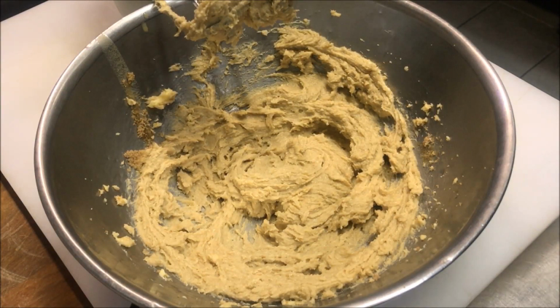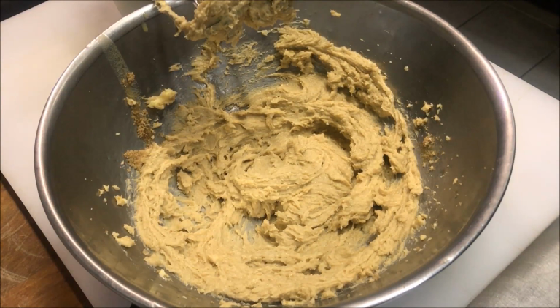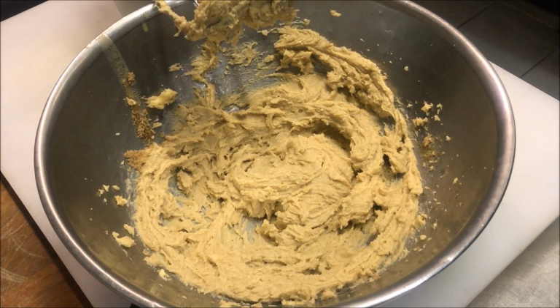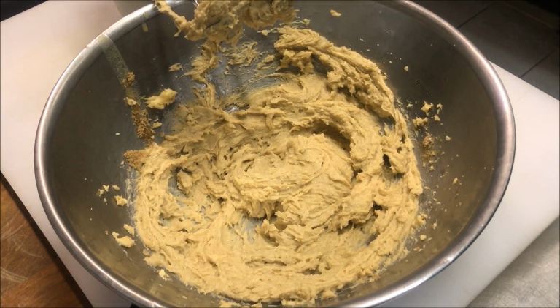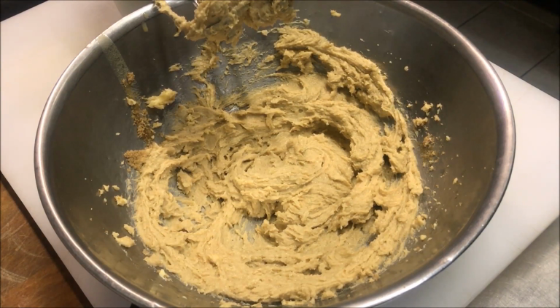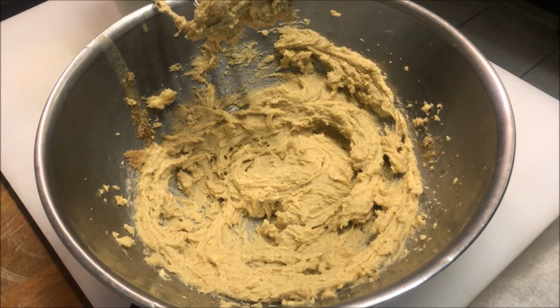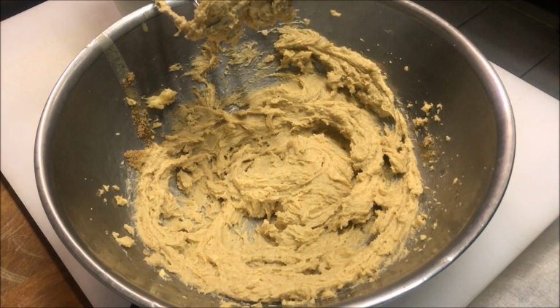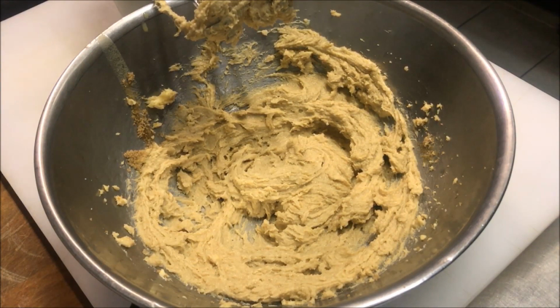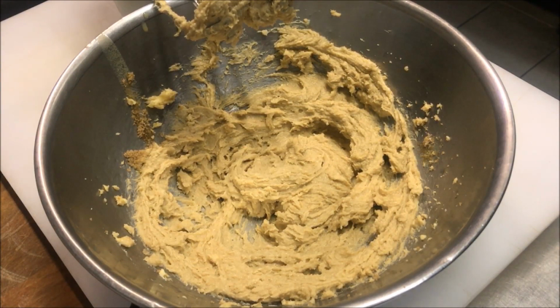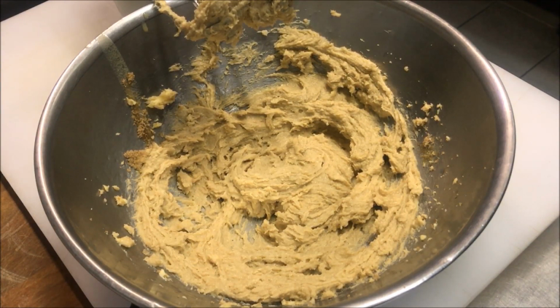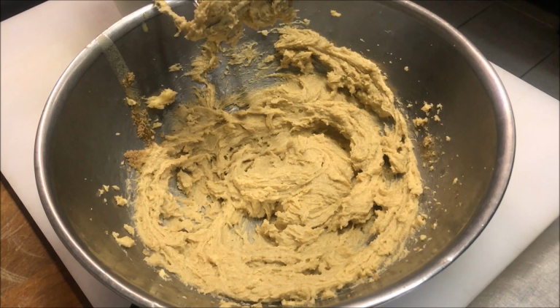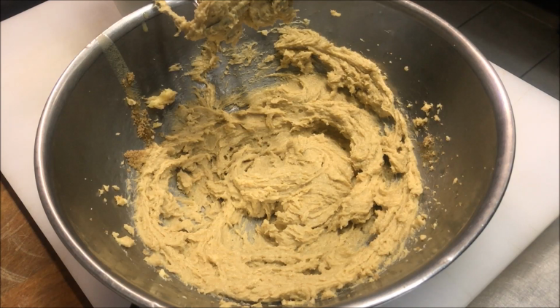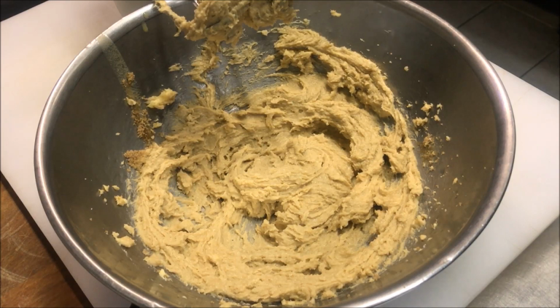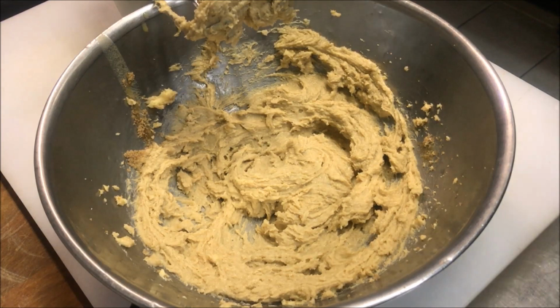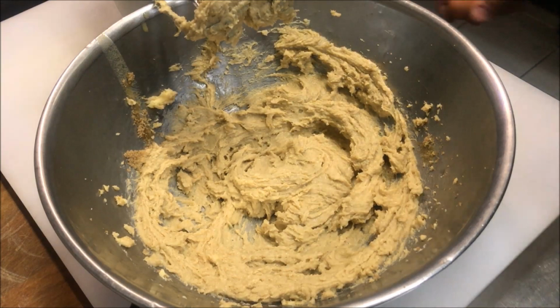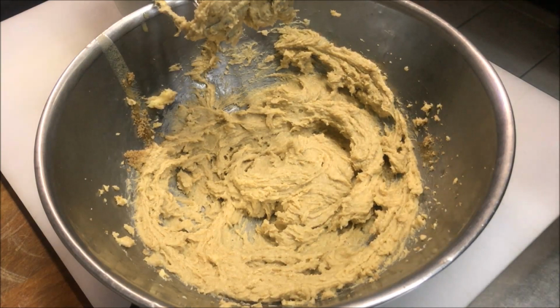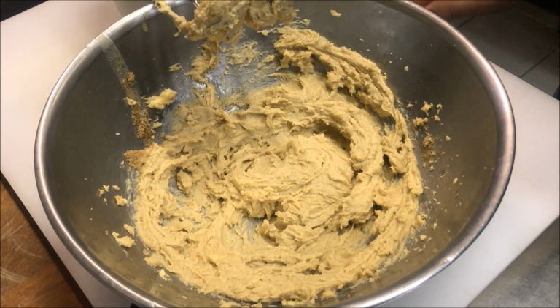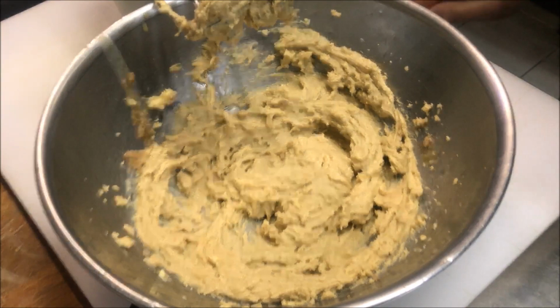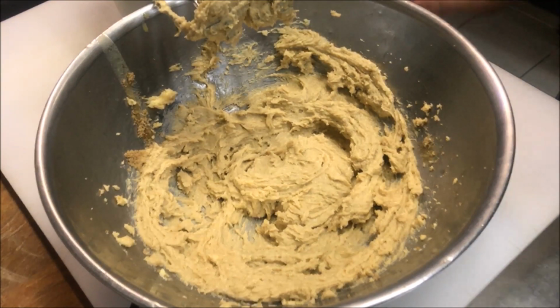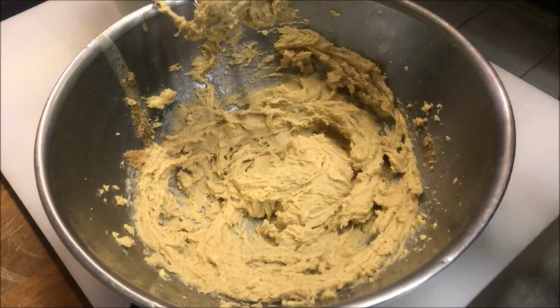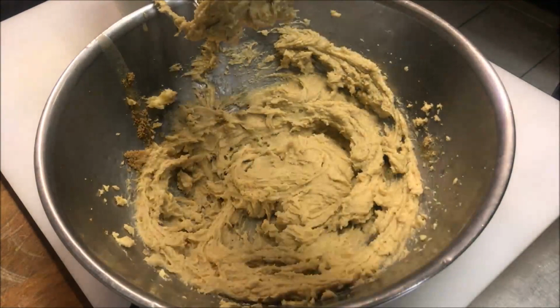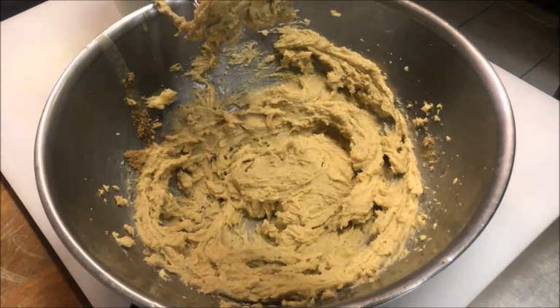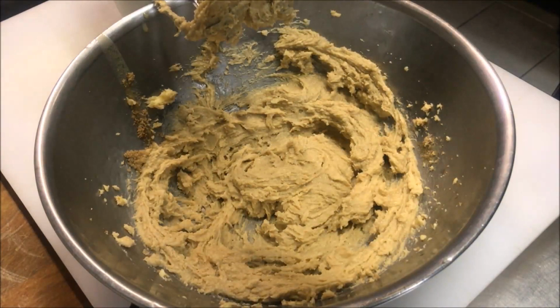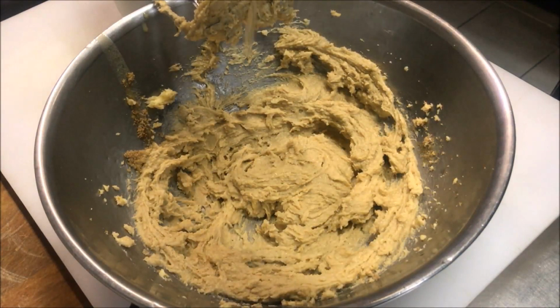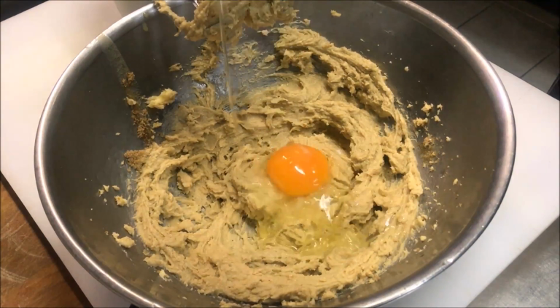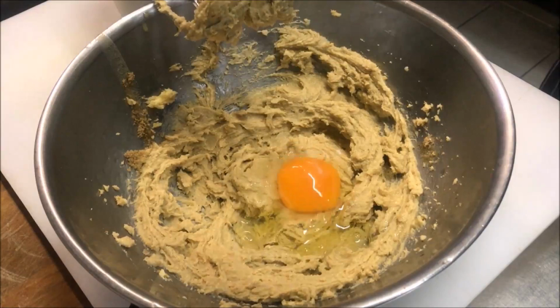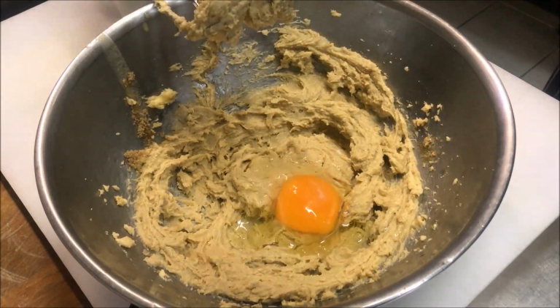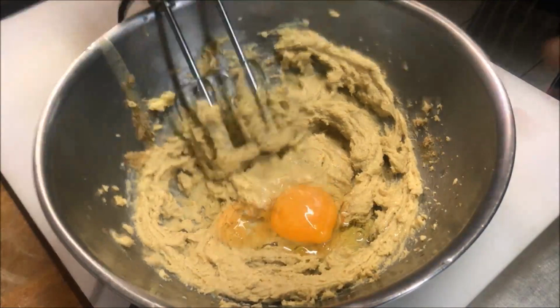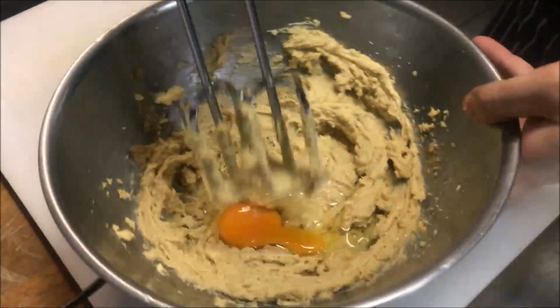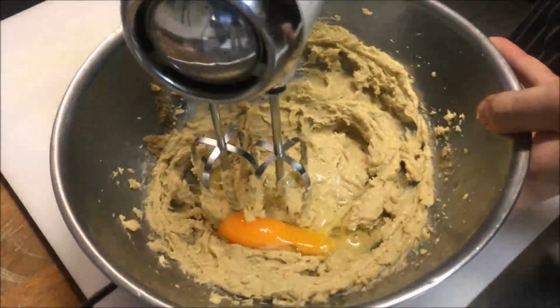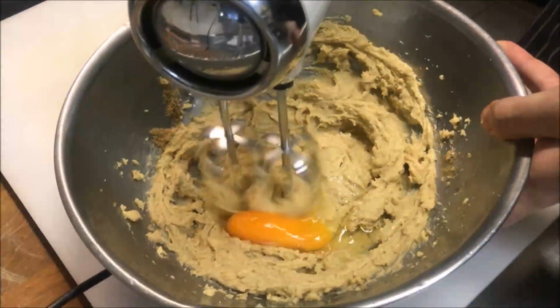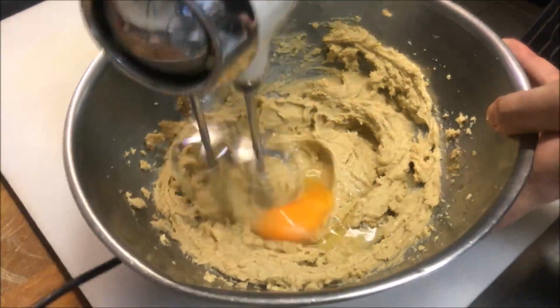Now before we continue, start to preheat your oven to about 190 degrees Celsius. Now we're going to crack in one egg, and we'll beat the egg as well.